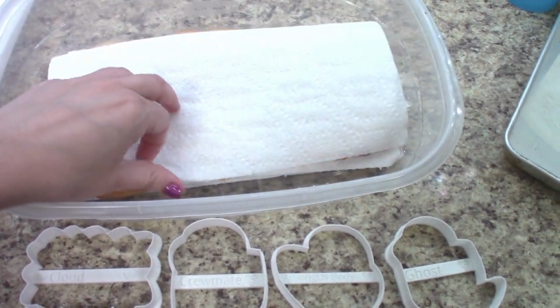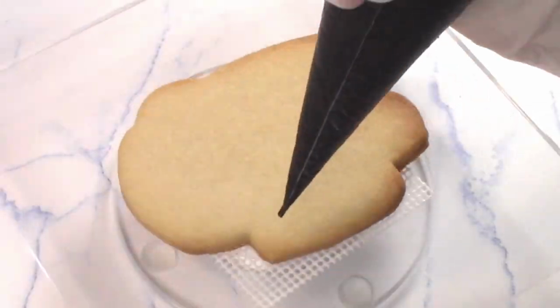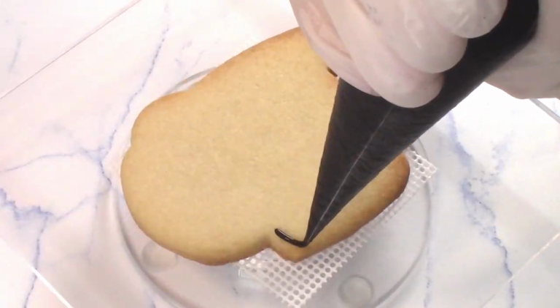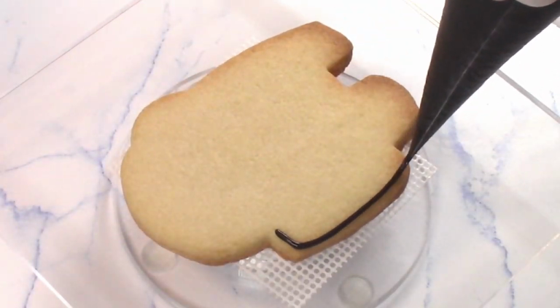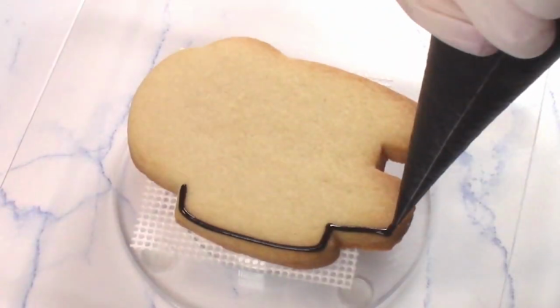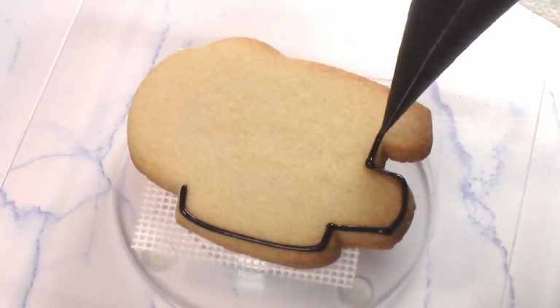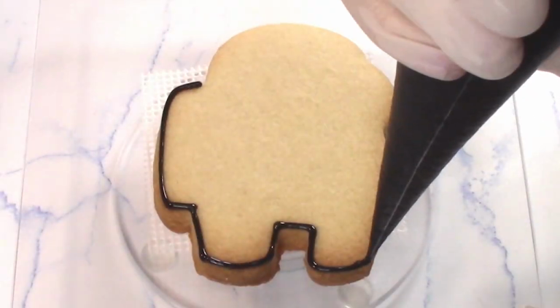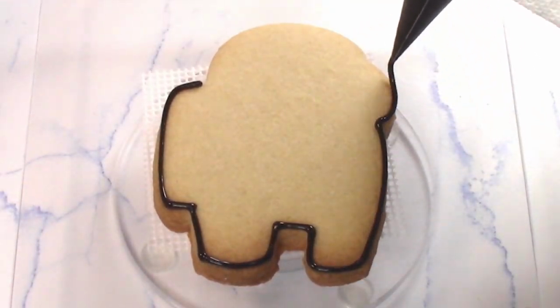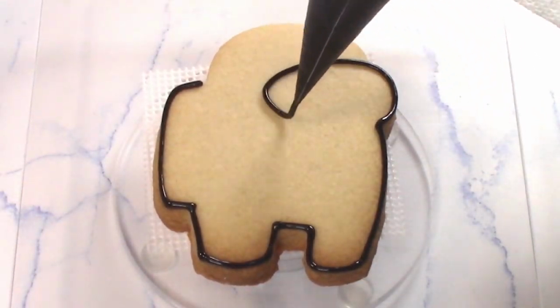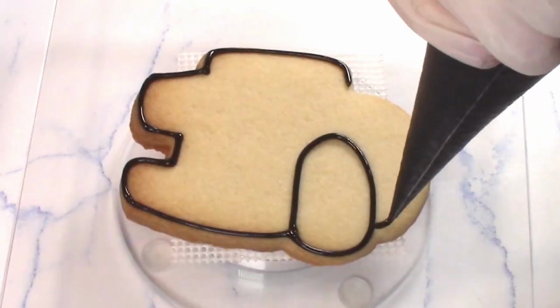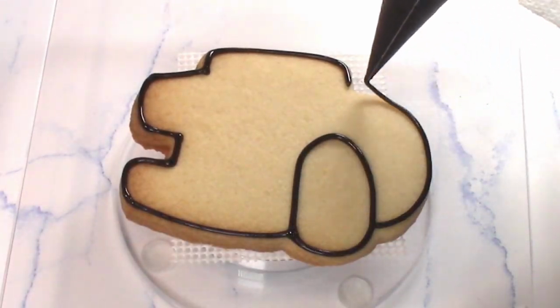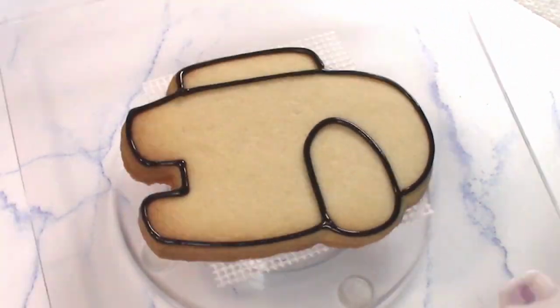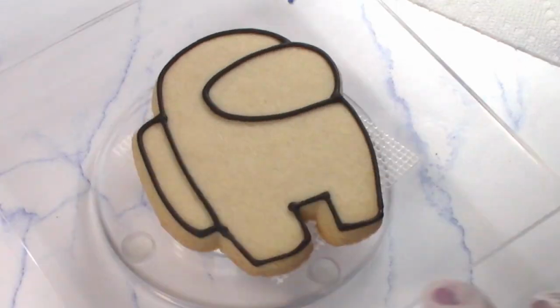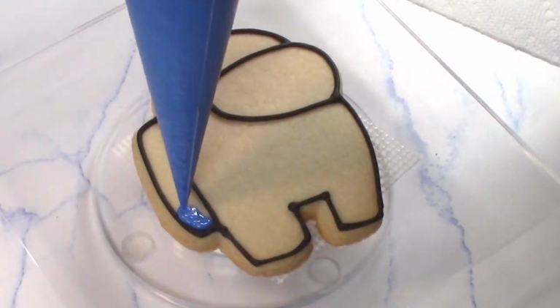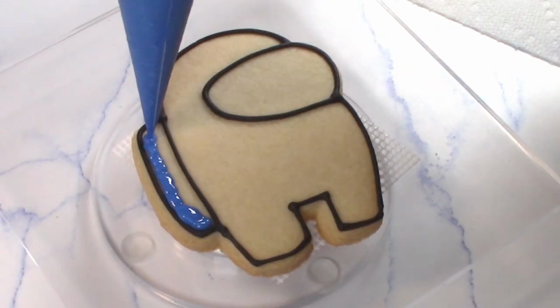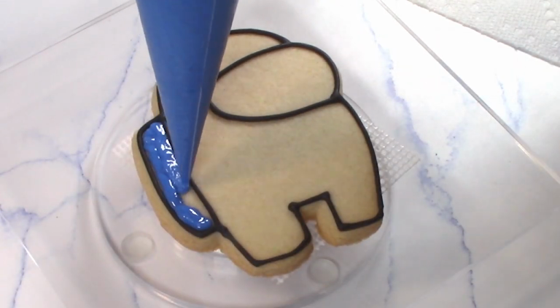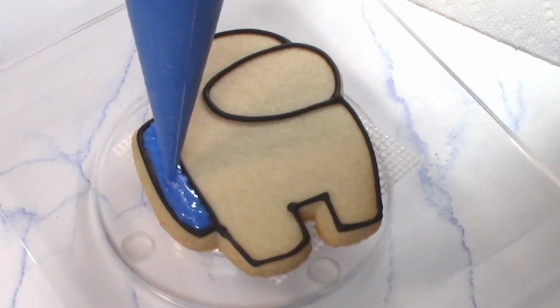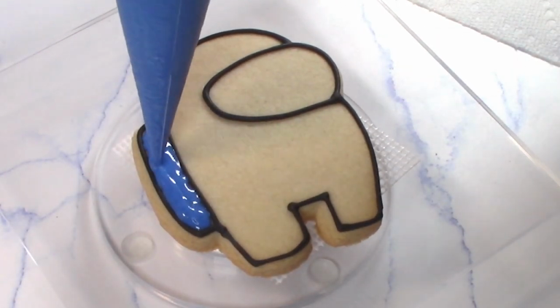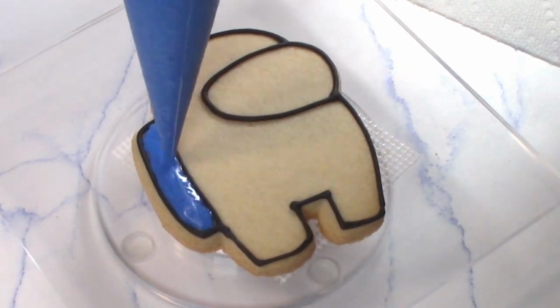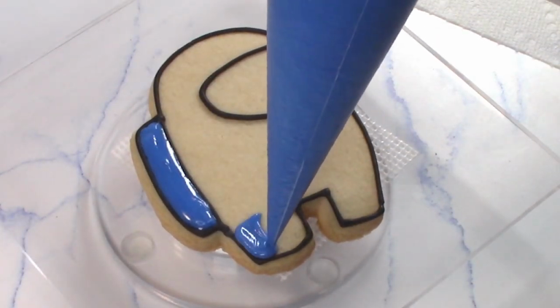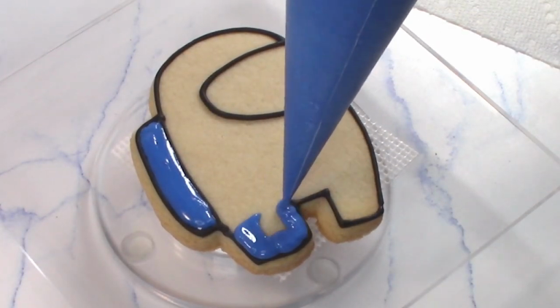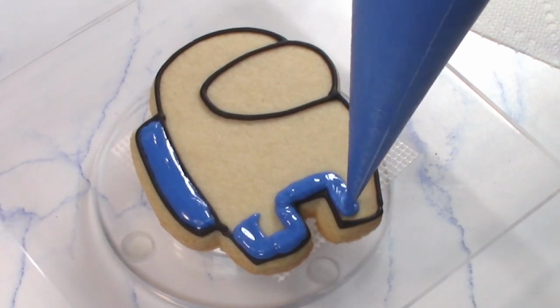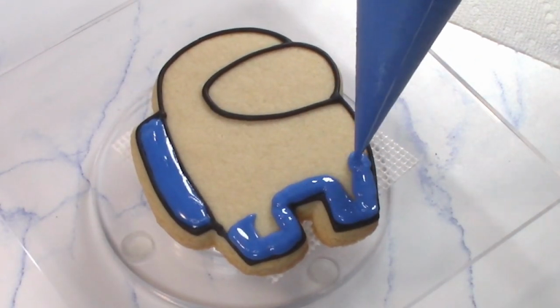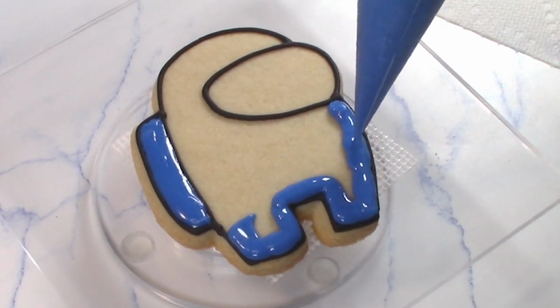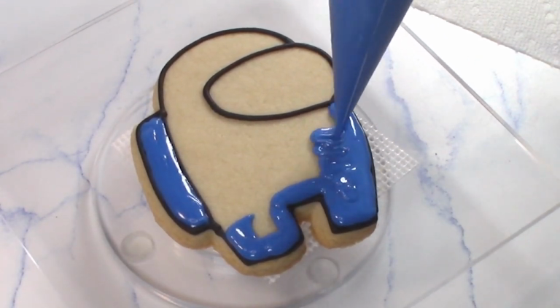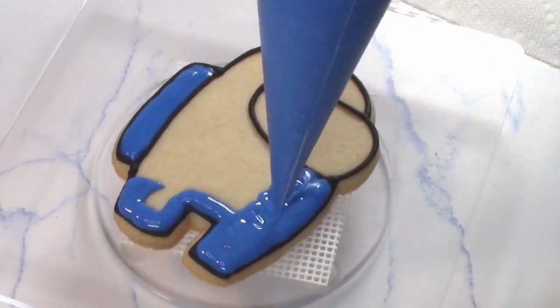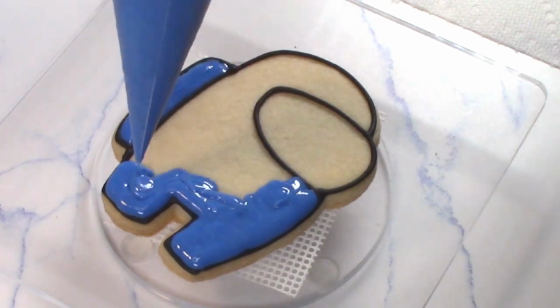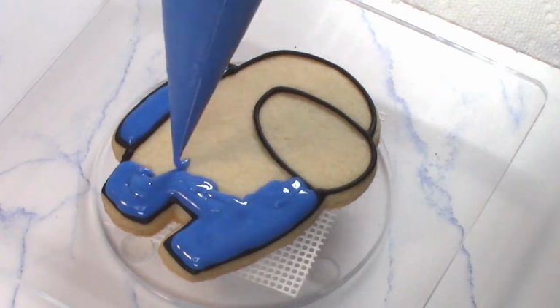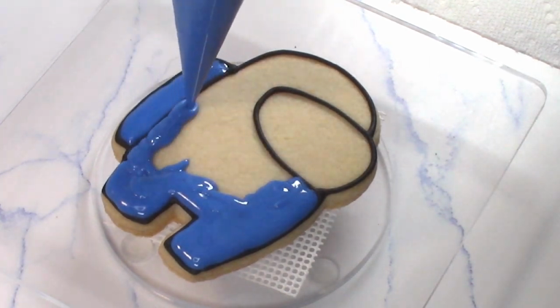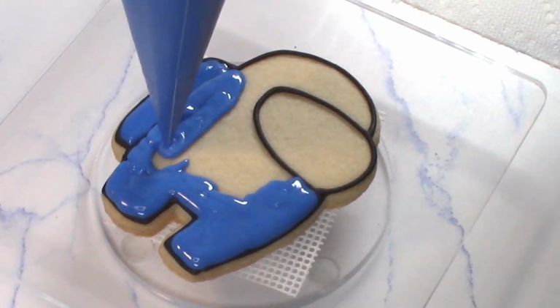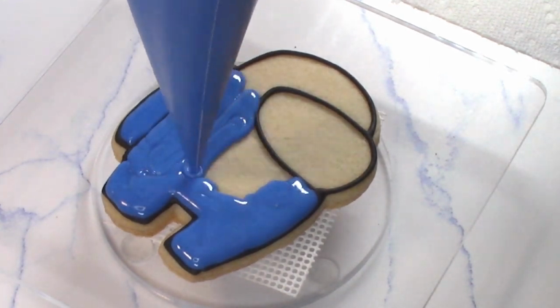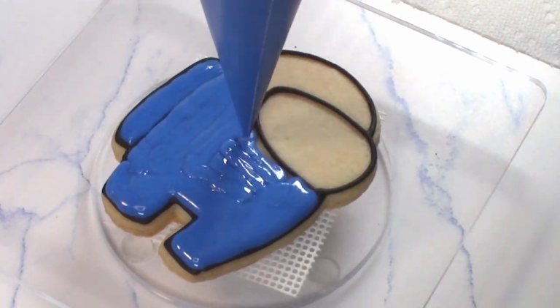Now it's time to decorate. I use a meaty consistency frosting. Recipes for my royal icing and my sugar cookie dough are listed below in the description.